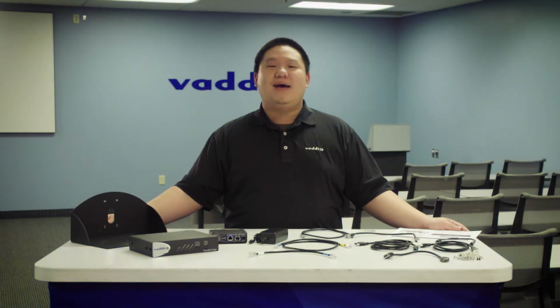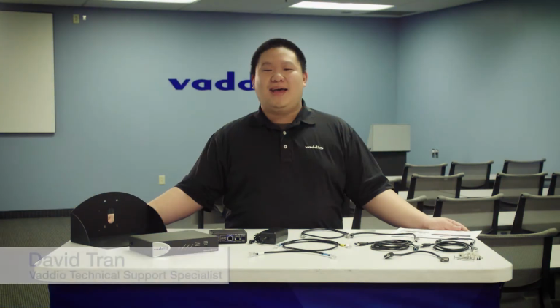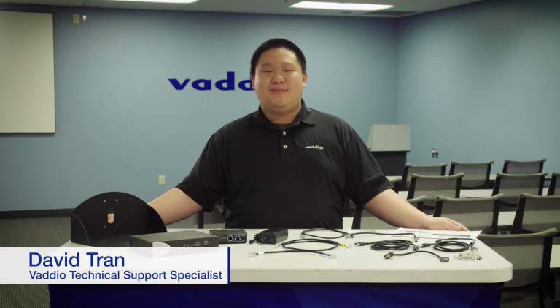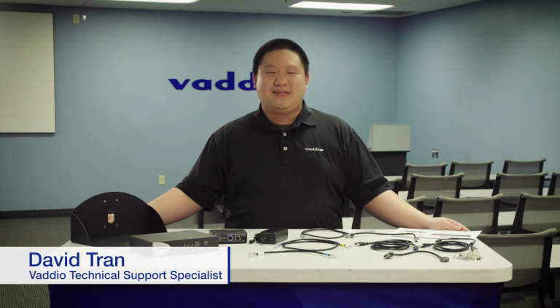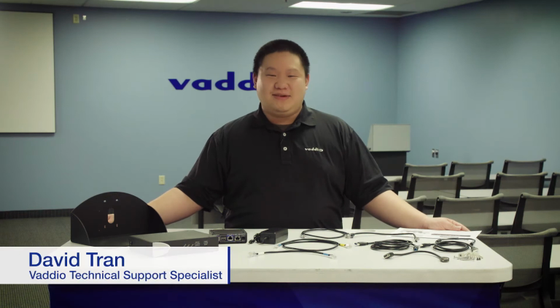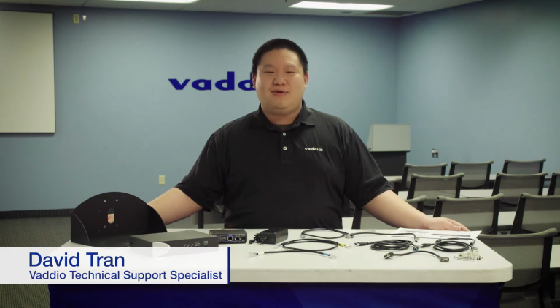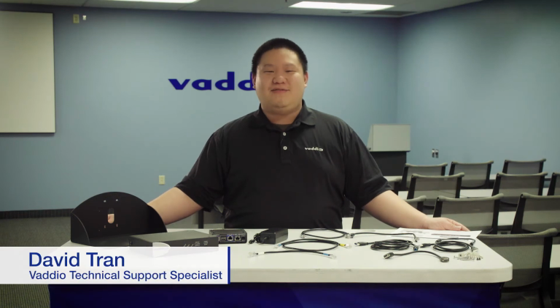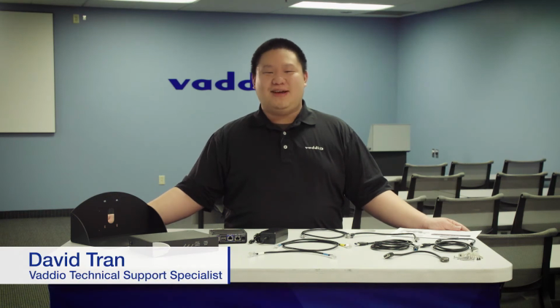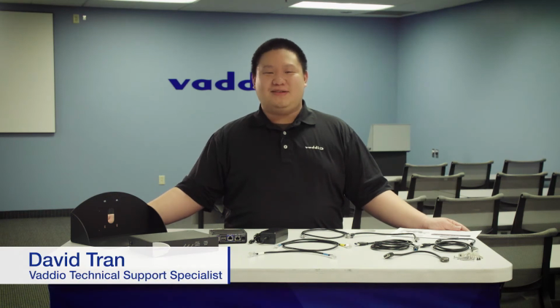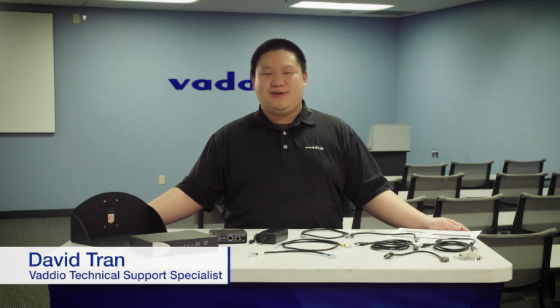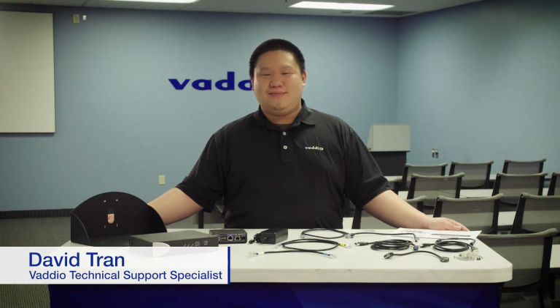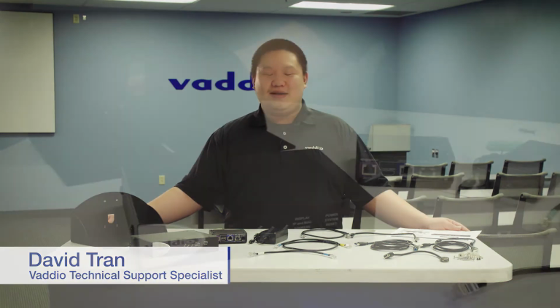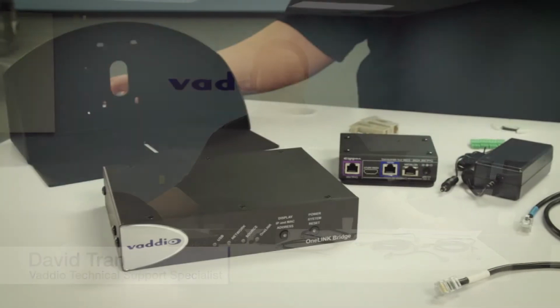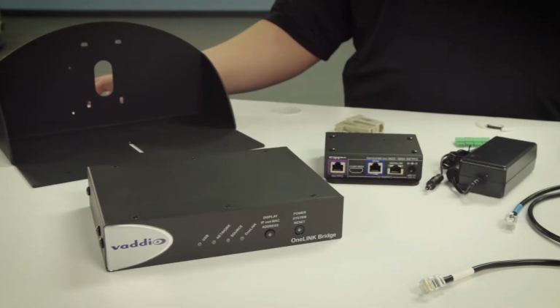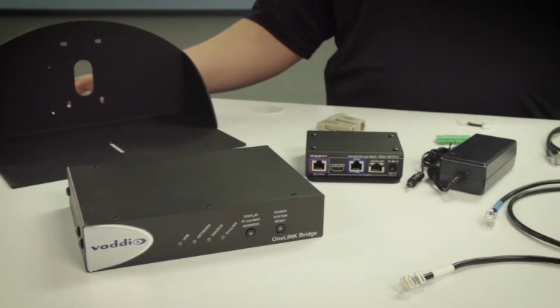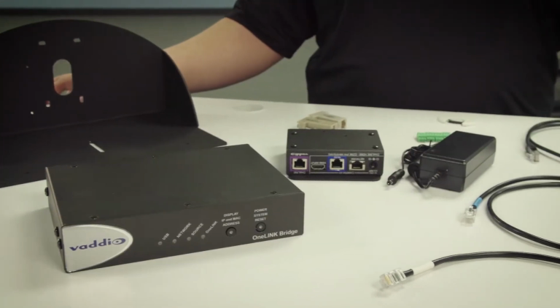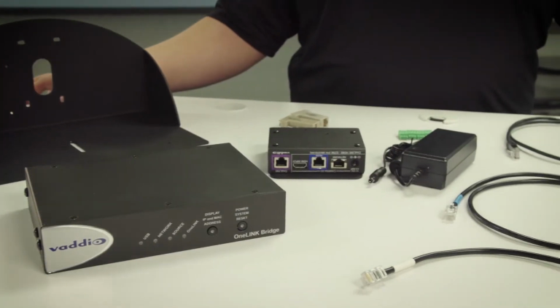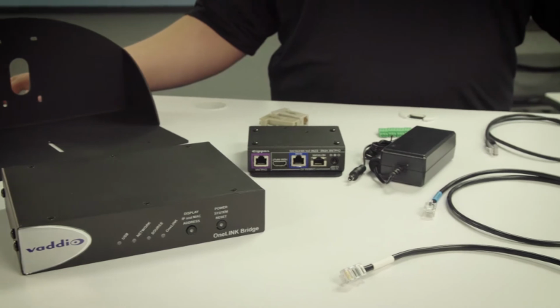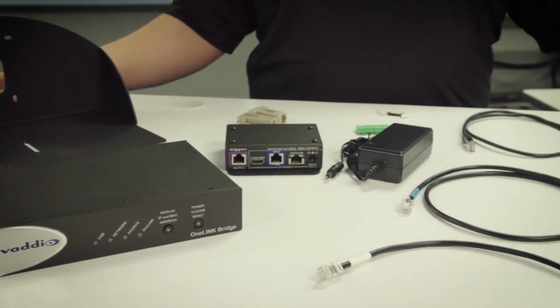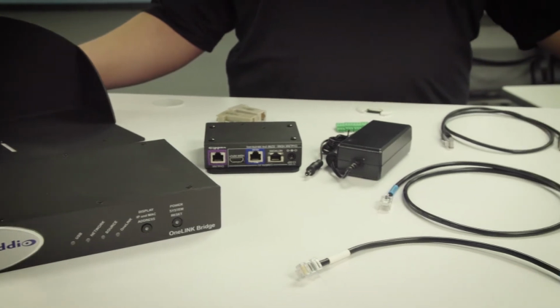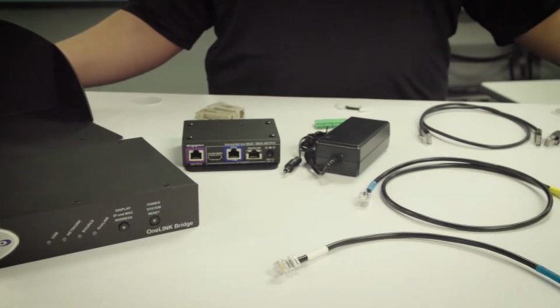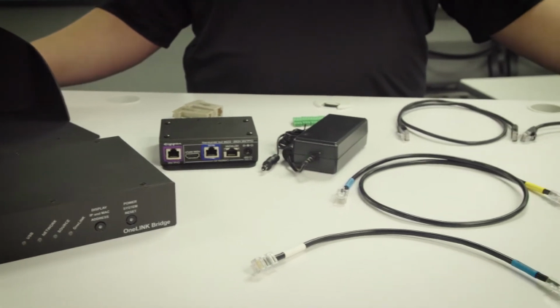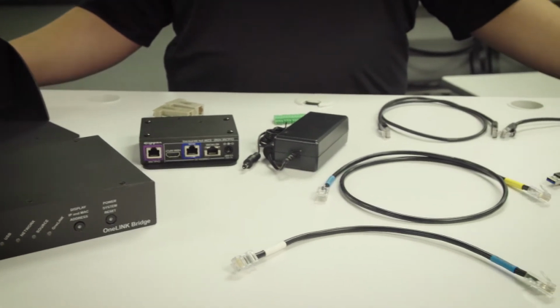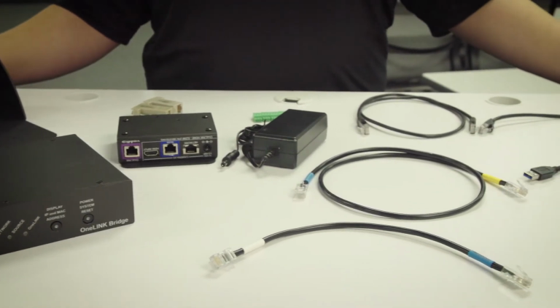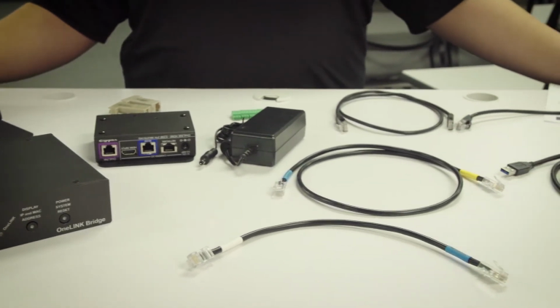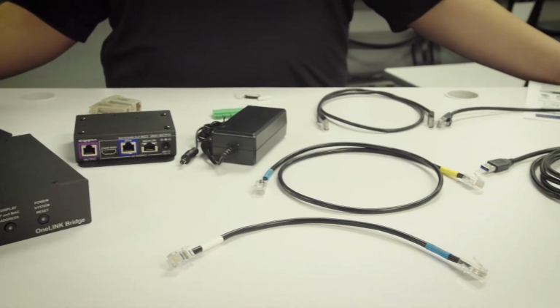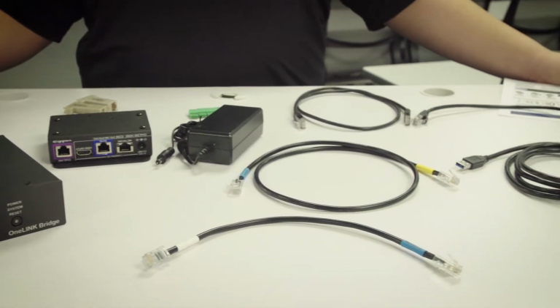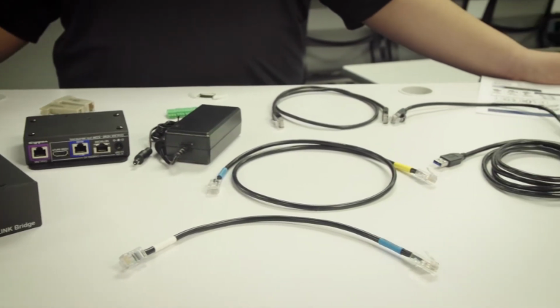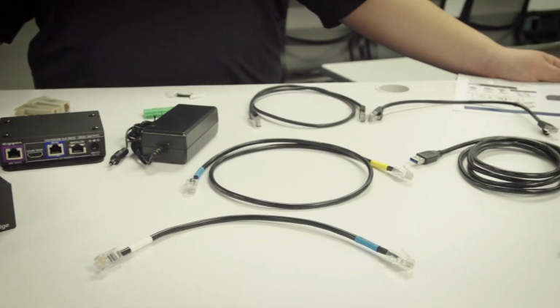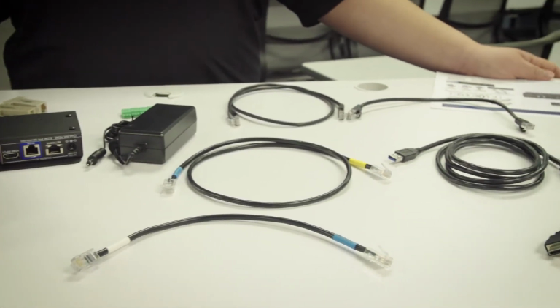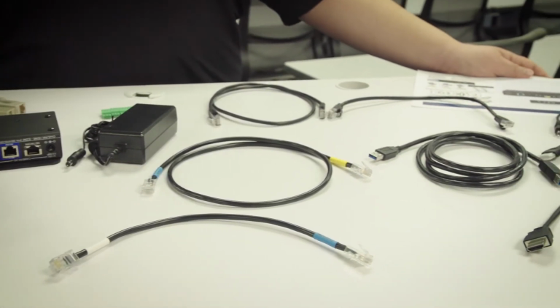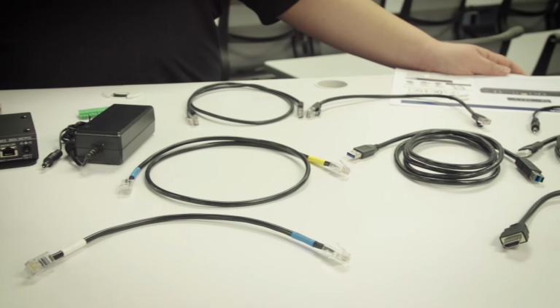Hi, my name is David. I'm part of the Vadio technical support team. Today I'm going to be showing you how to connect a Cisco SX20 to a precision HD camera utilizing a one-link bridge extension system.